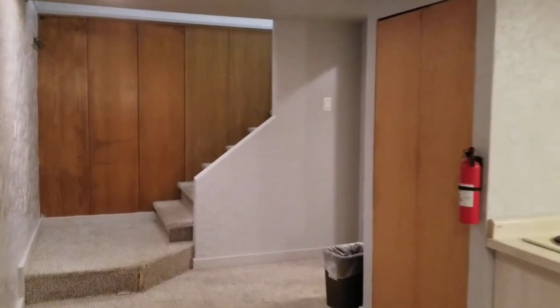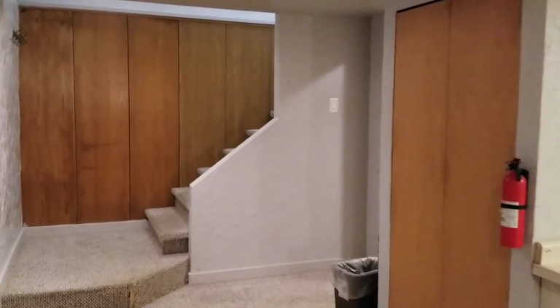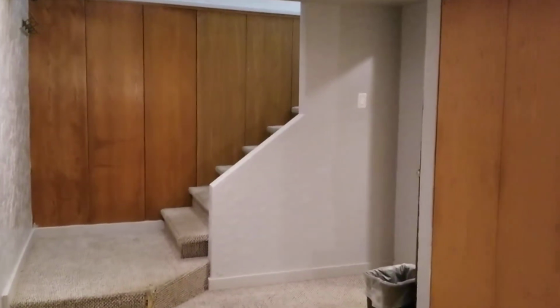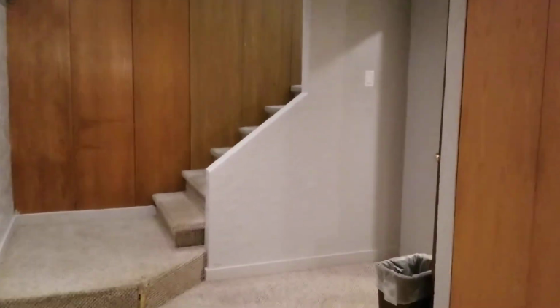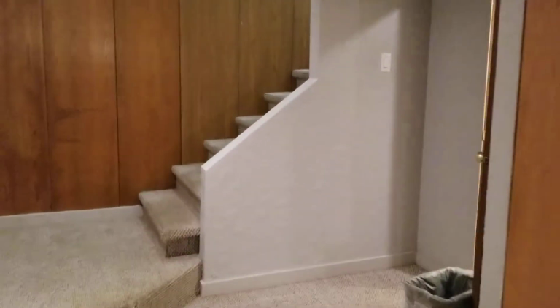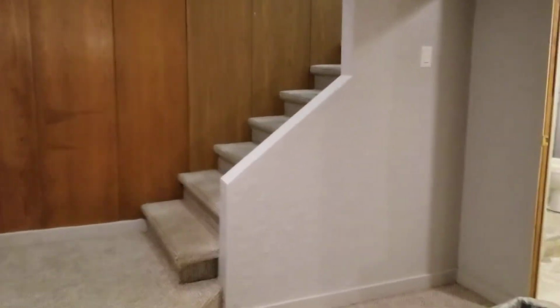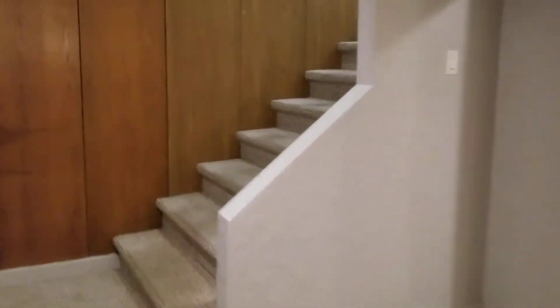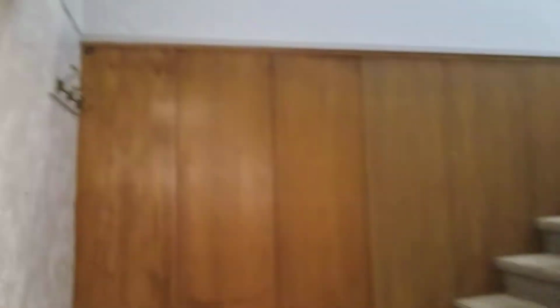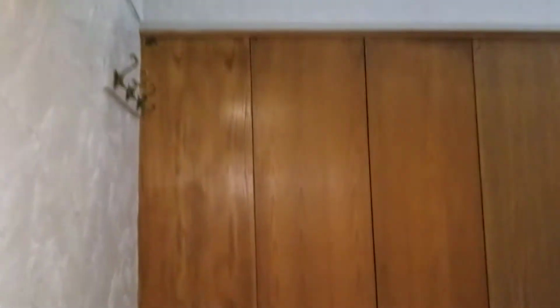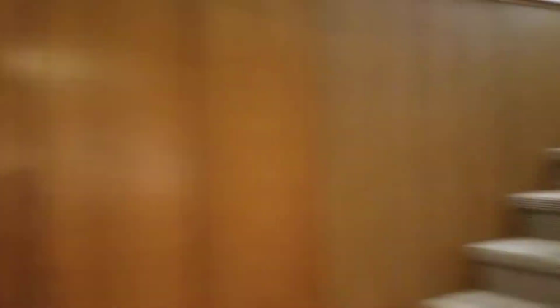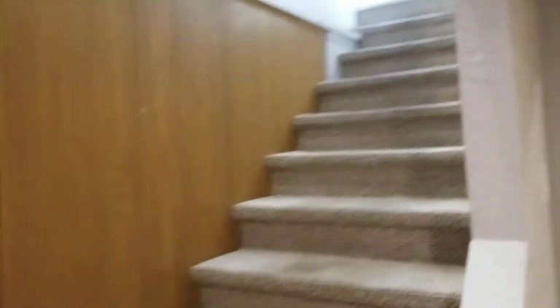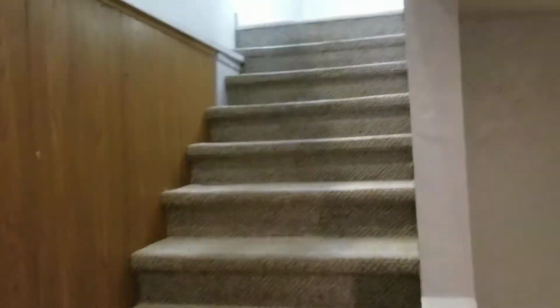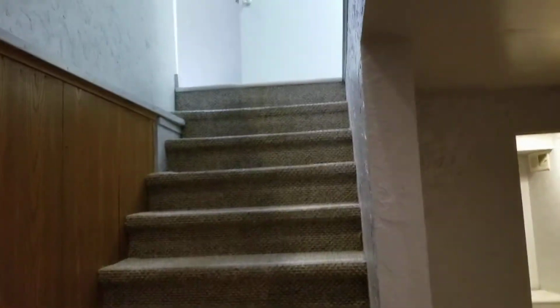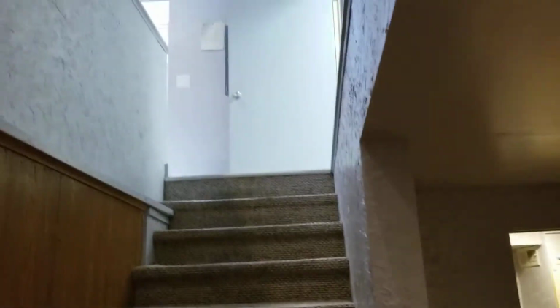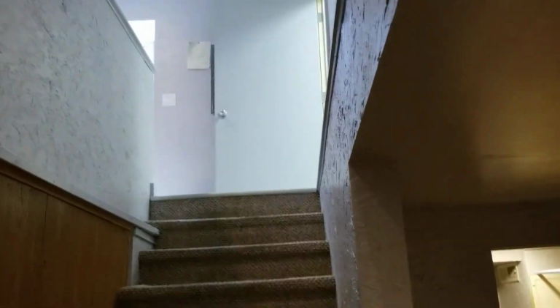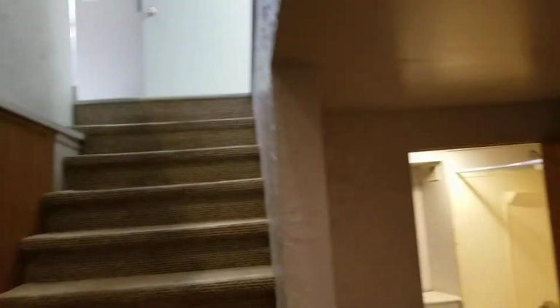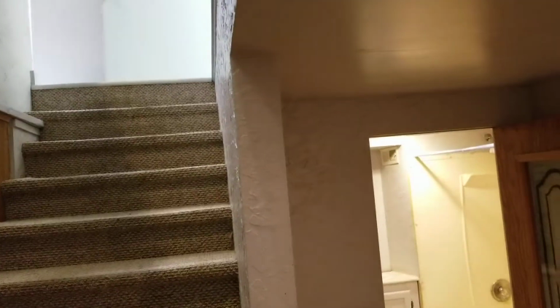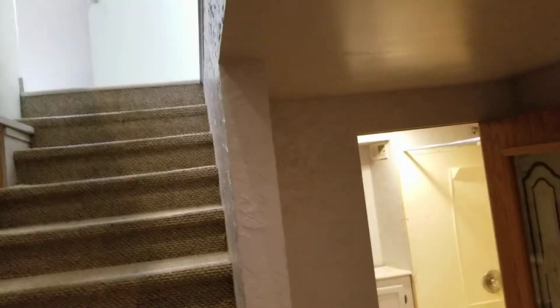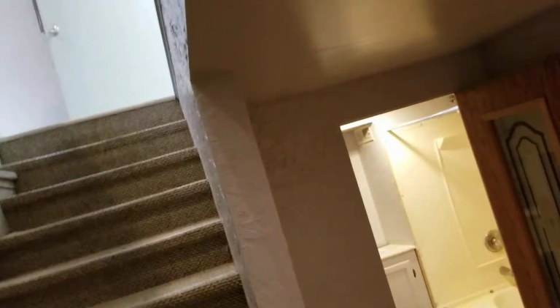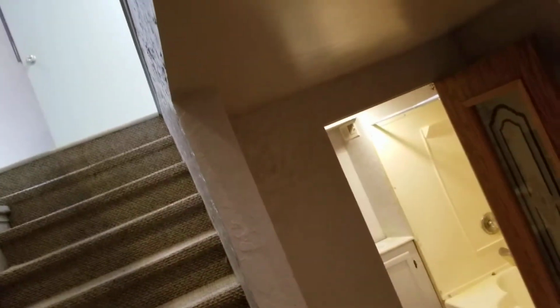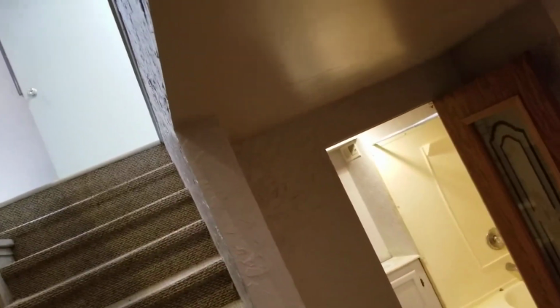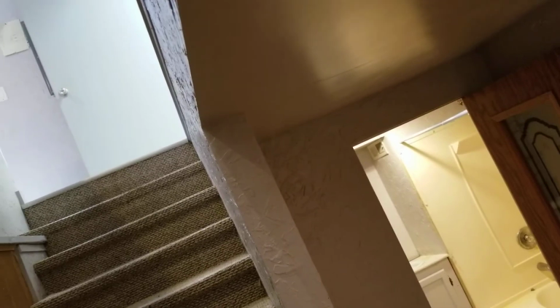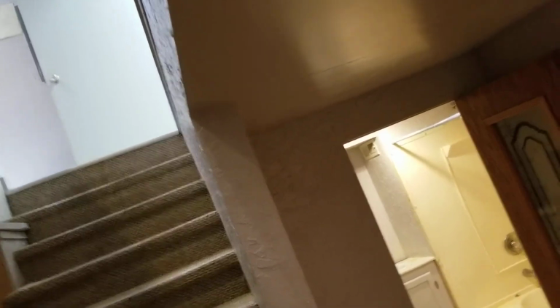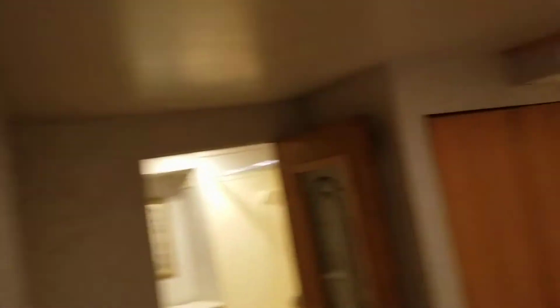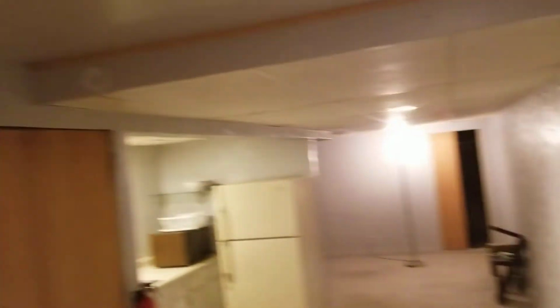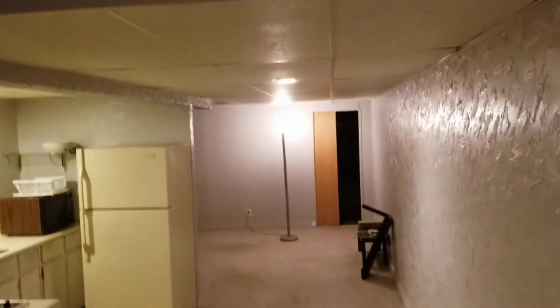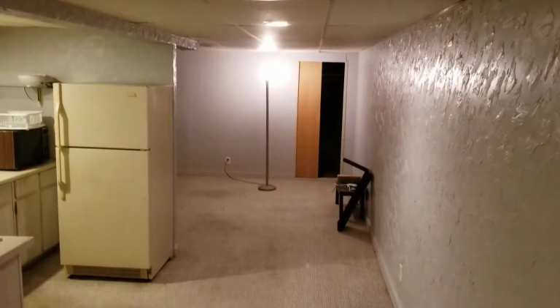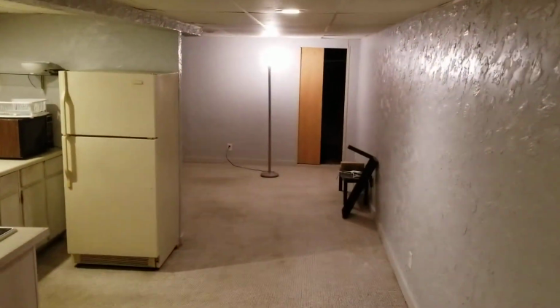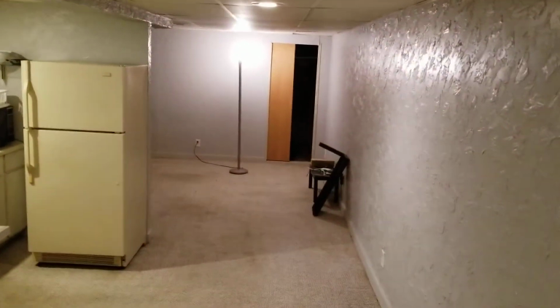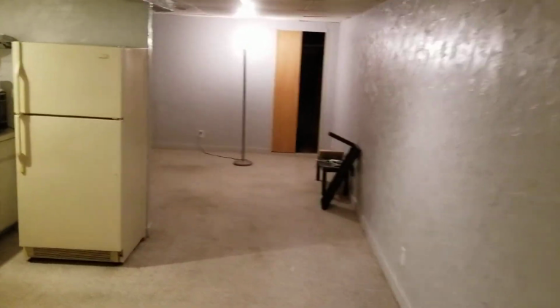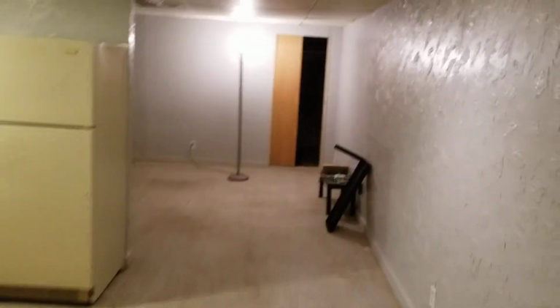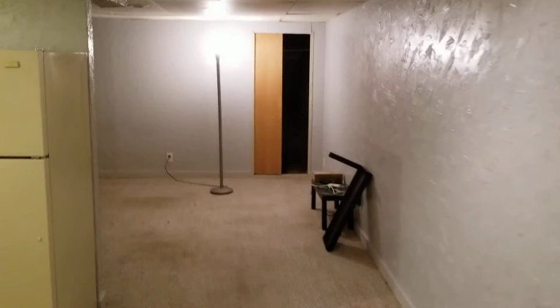So that is the apartment — a little coat rack there, plenty of space. Thanks for coming along with the tour today, going back to school here.